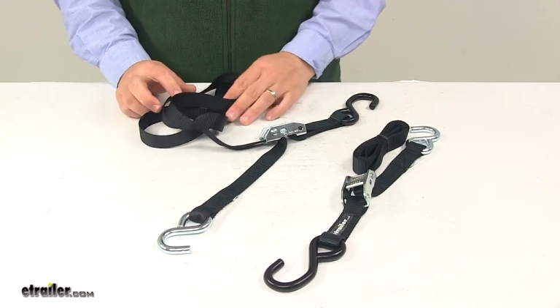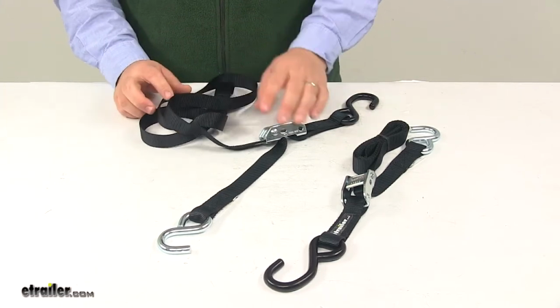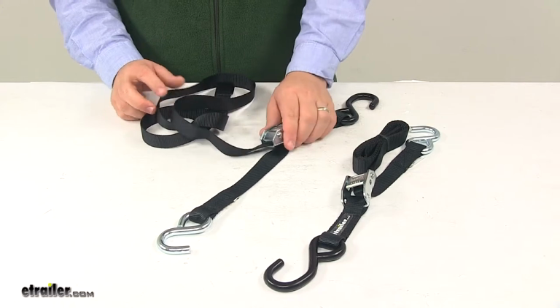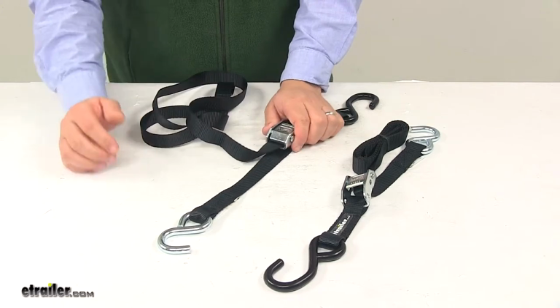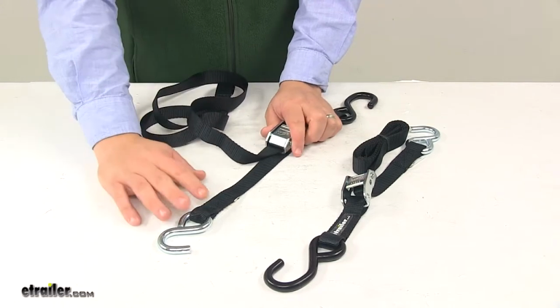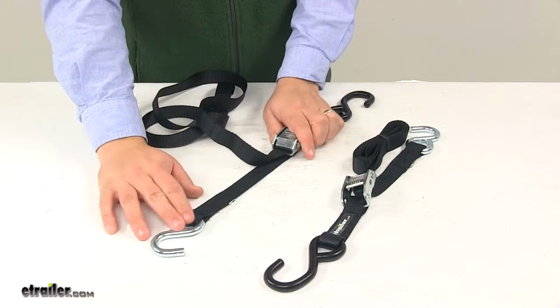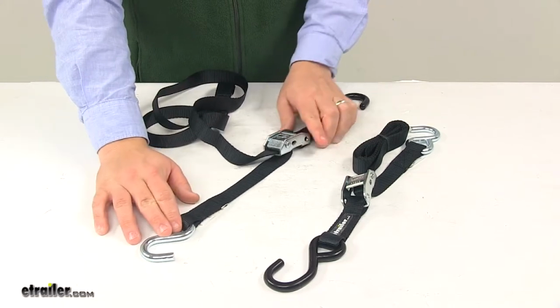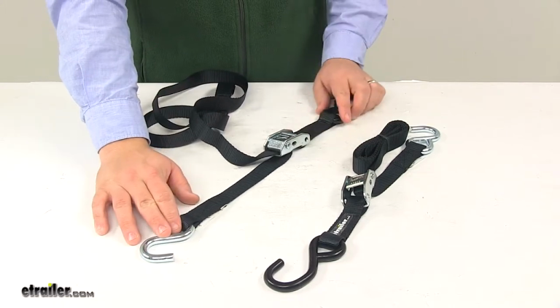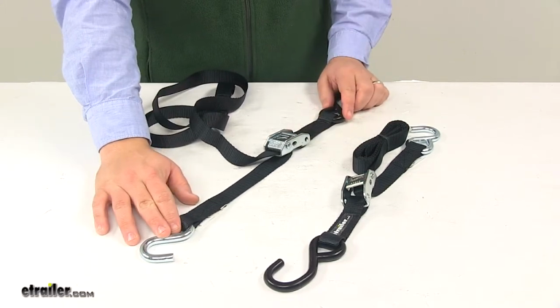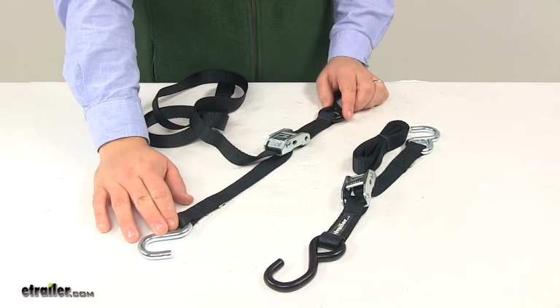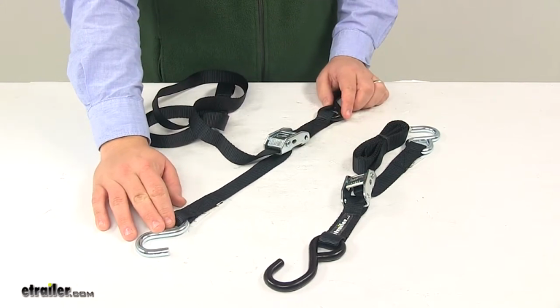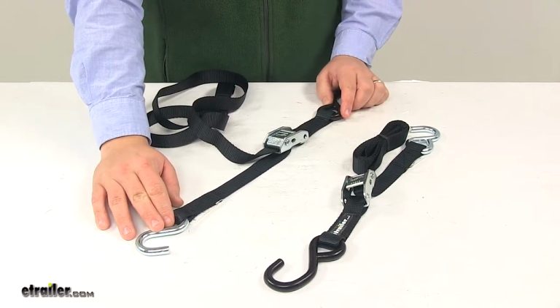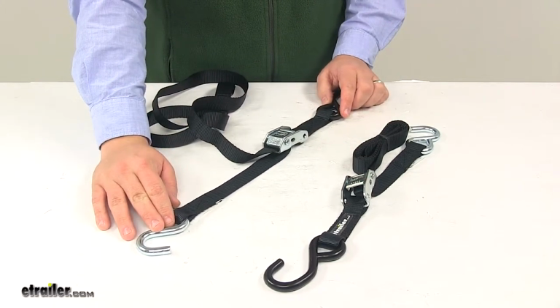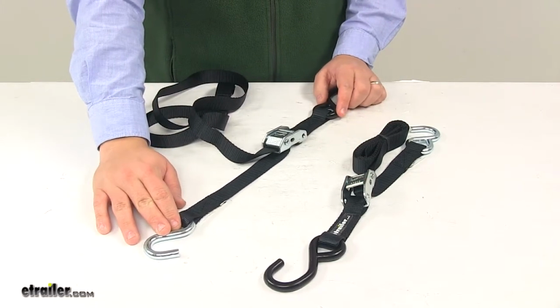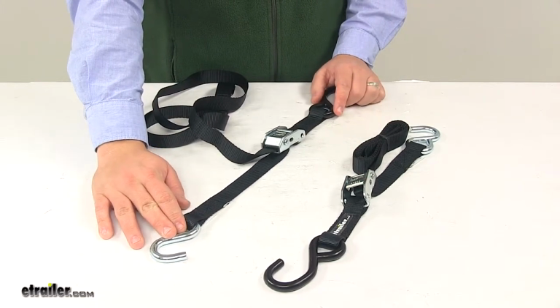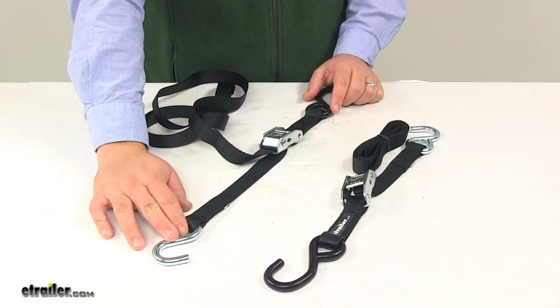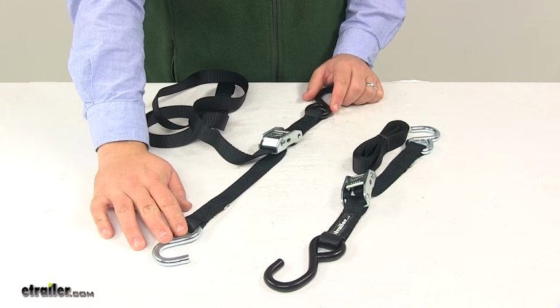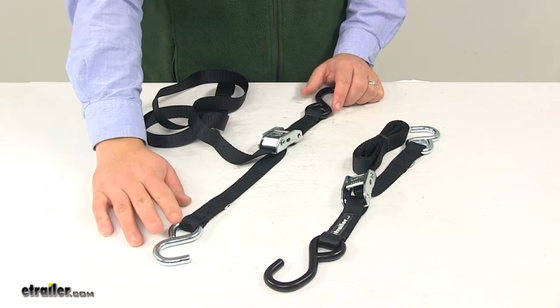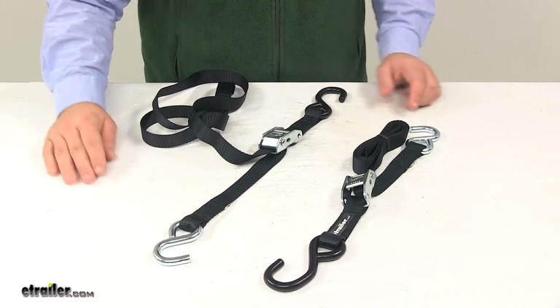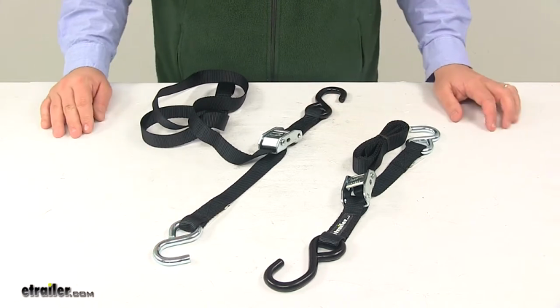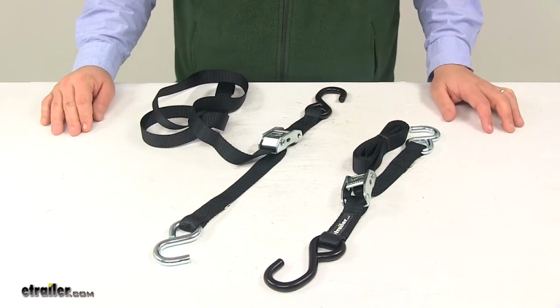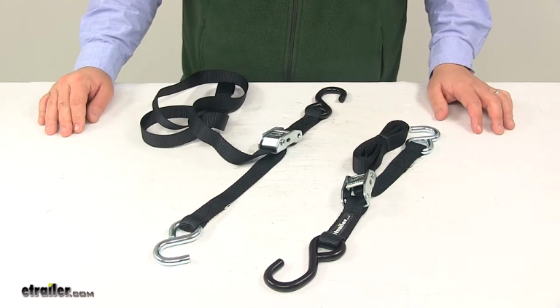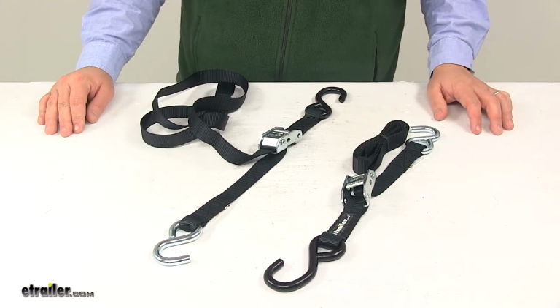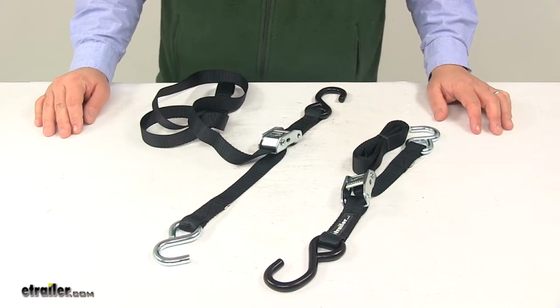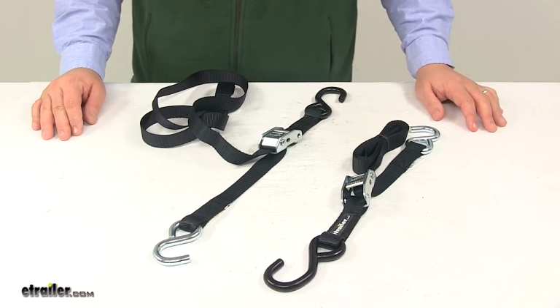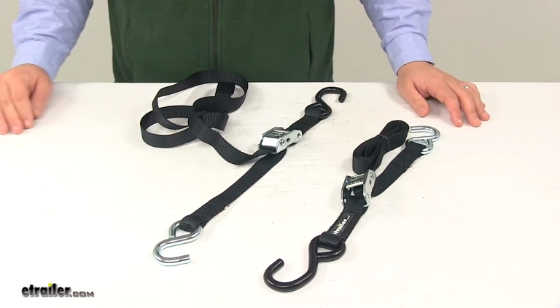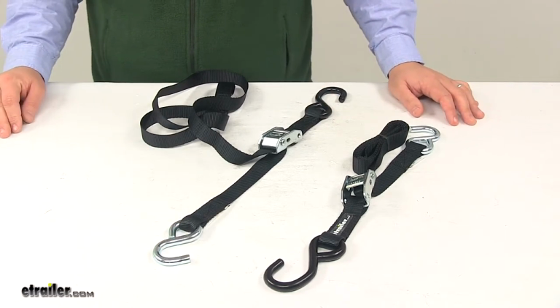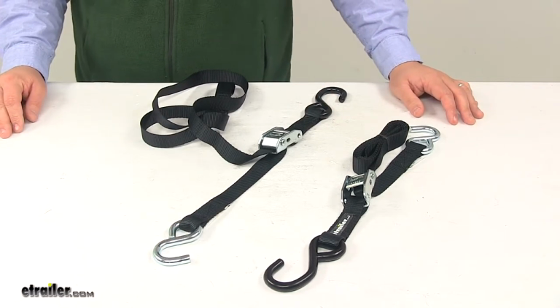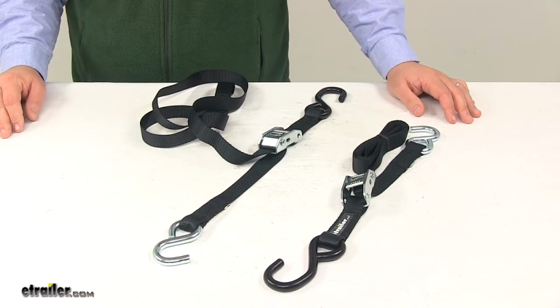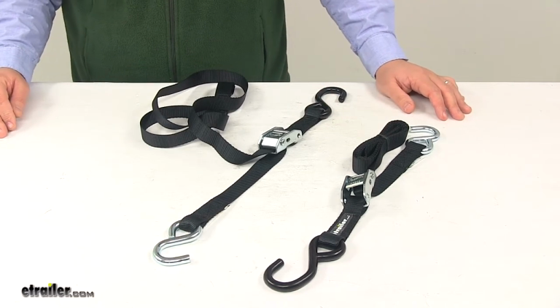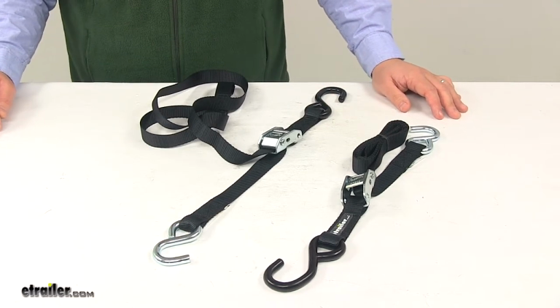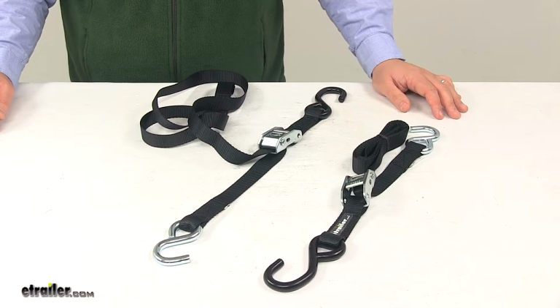These straps measure one inch wide by five and a half feet long. They feature a maximum load or brake strength of twelve hundred pounds per strap, and a safe working load limit of four hundred pounds per strap.